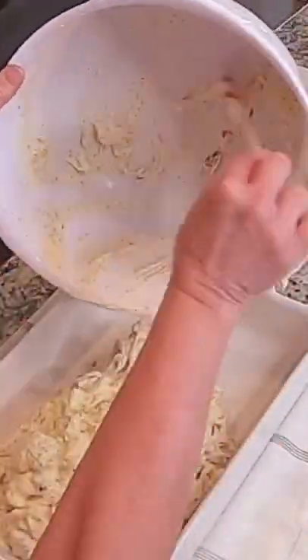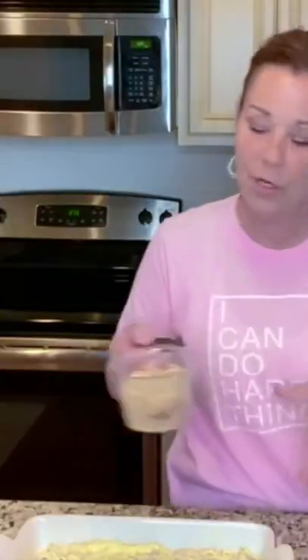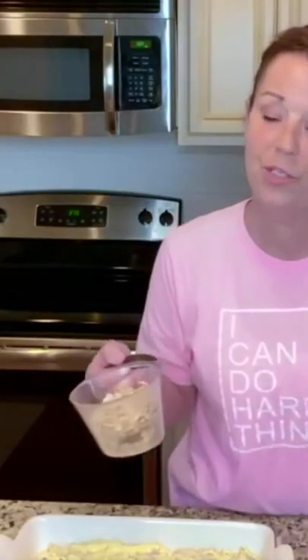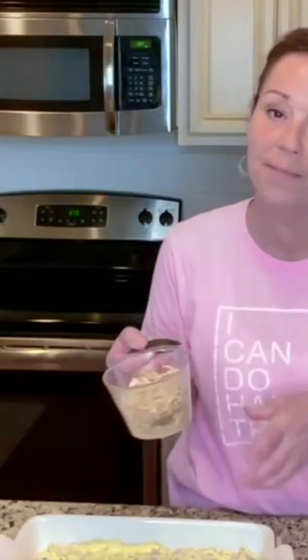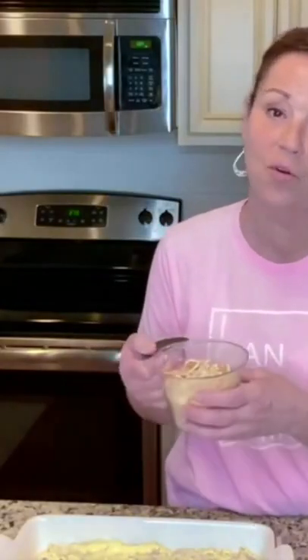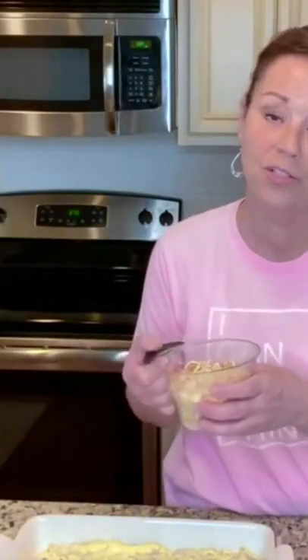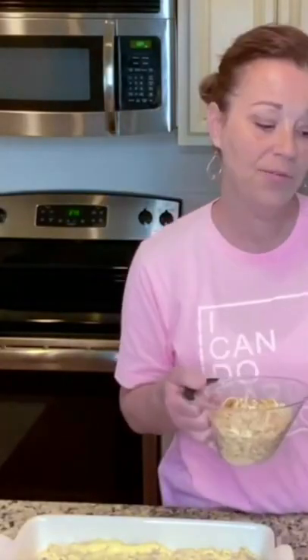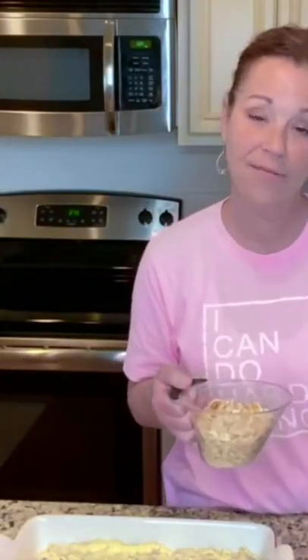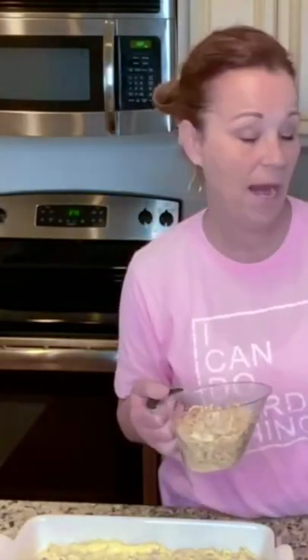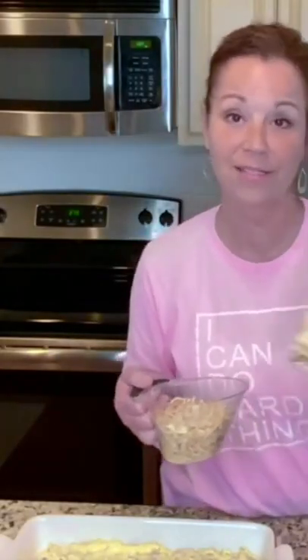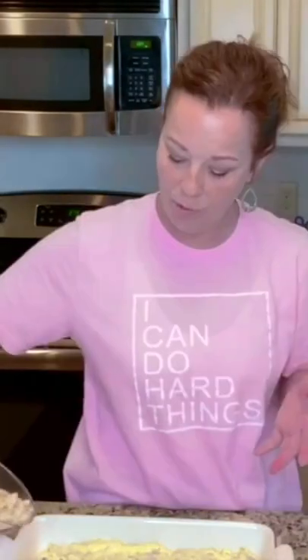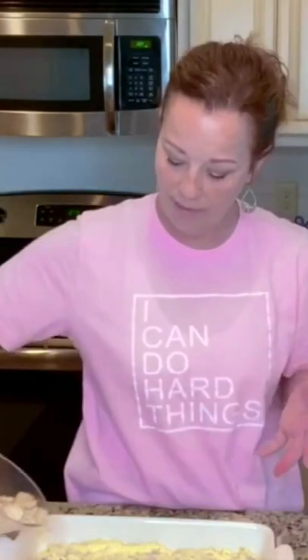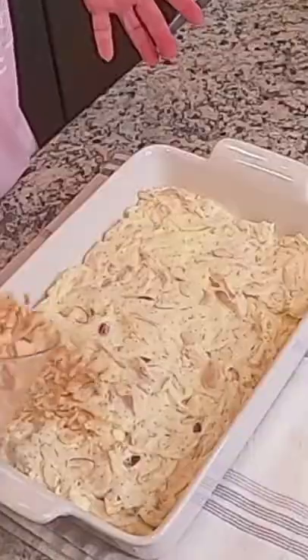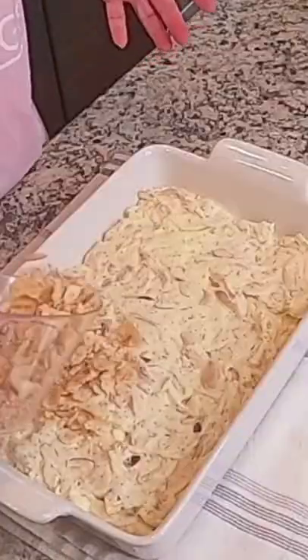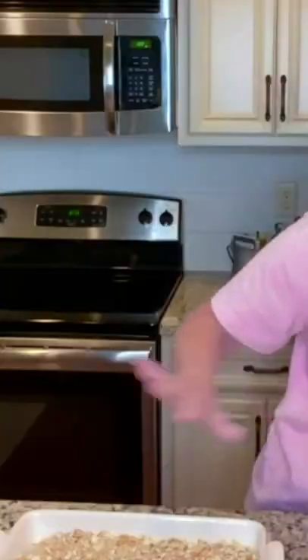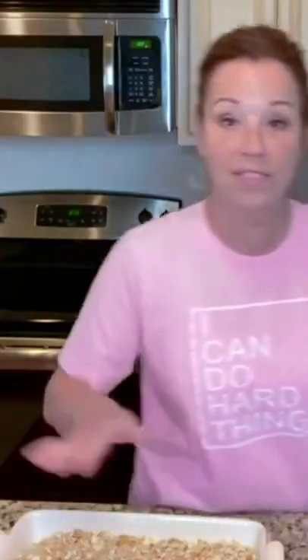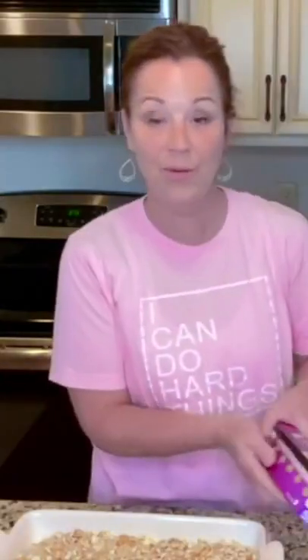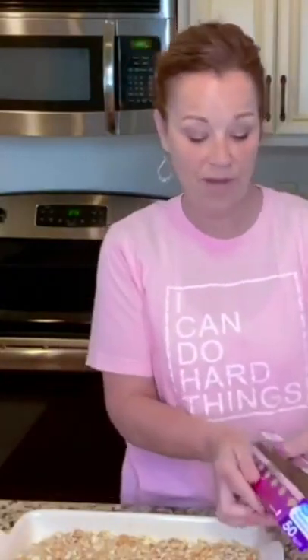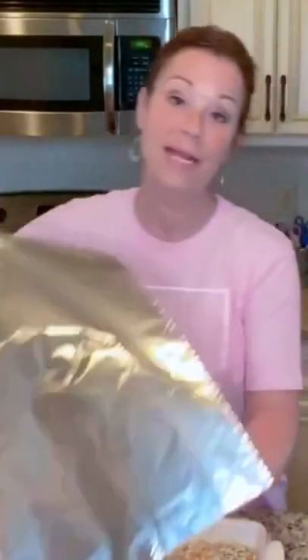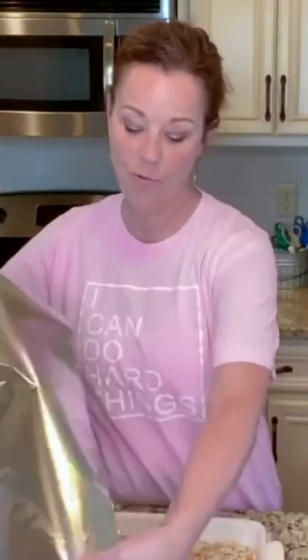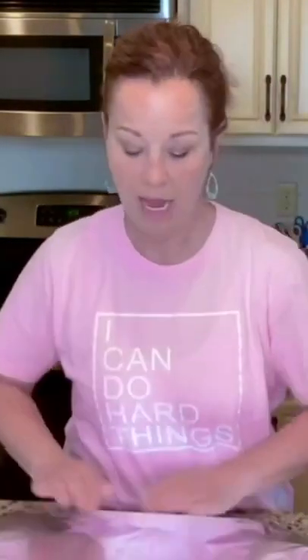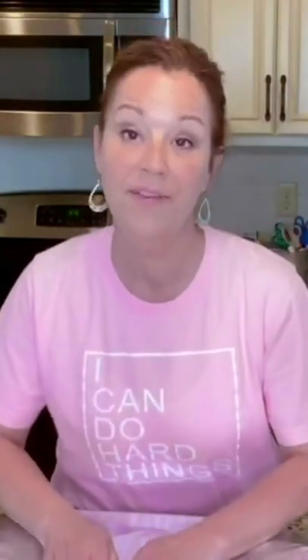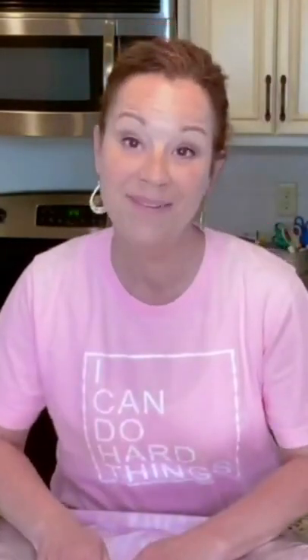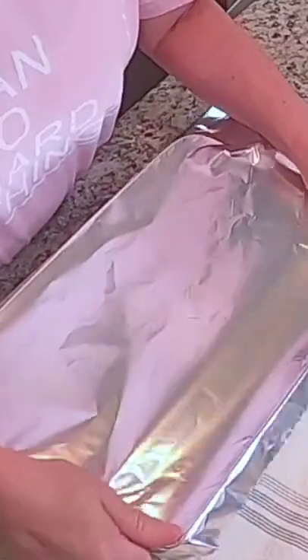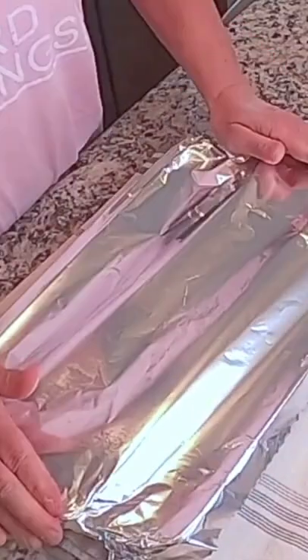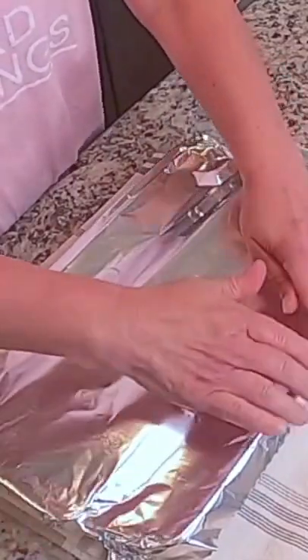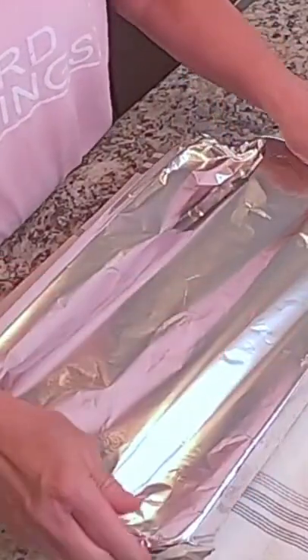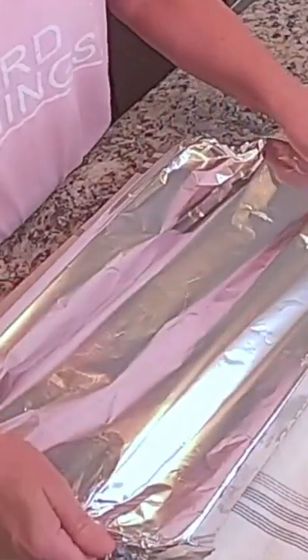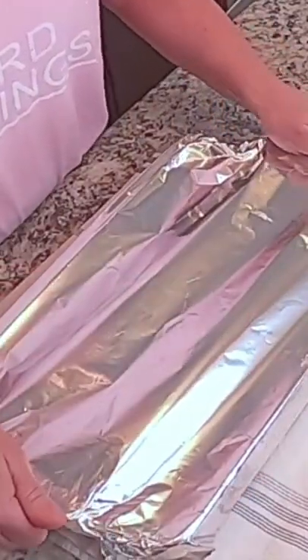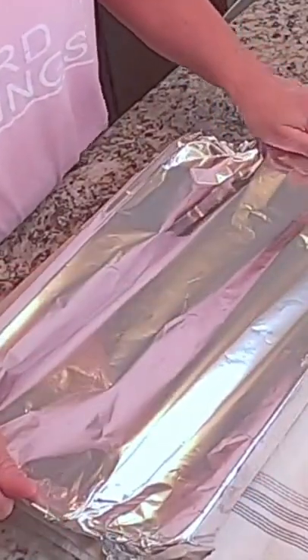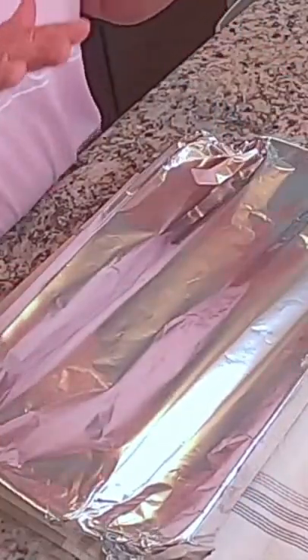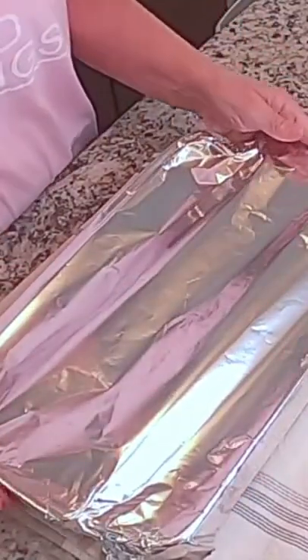You're gonna put two cups of crushed butter flavored crackers and pour these over the top. I'm gonna cover this with aluminum foil and bake it for about 15 minutes, then take the foil off and bake it maybe 10 or 15 more minutes longer.